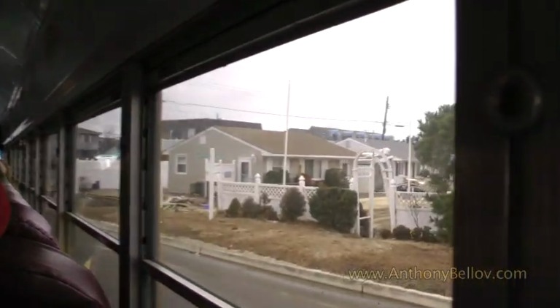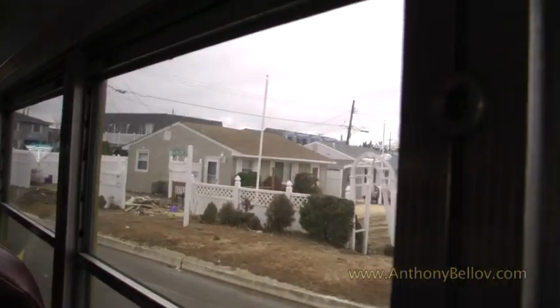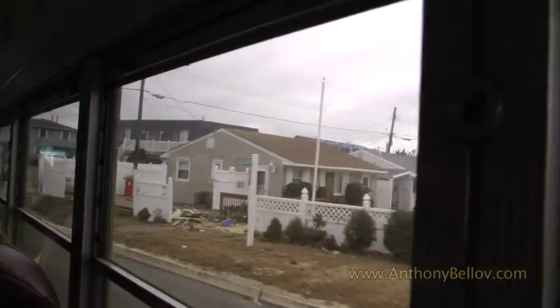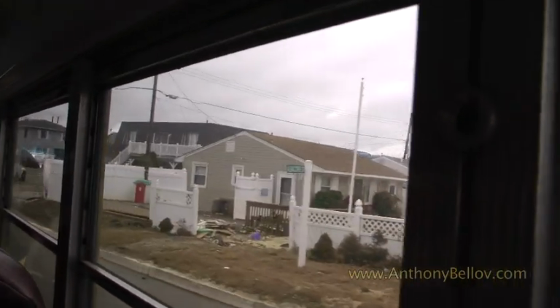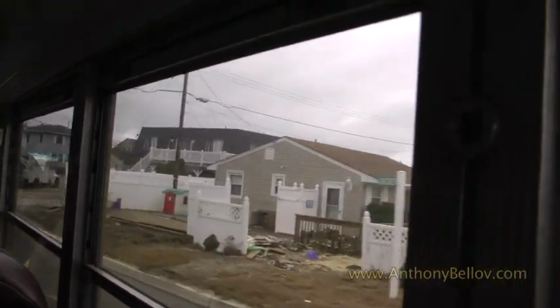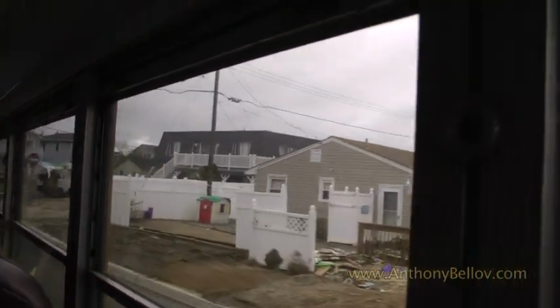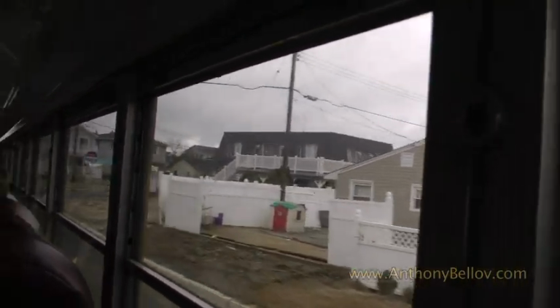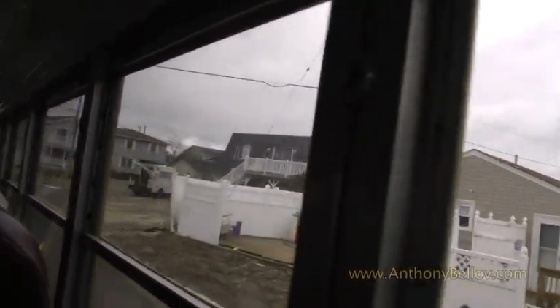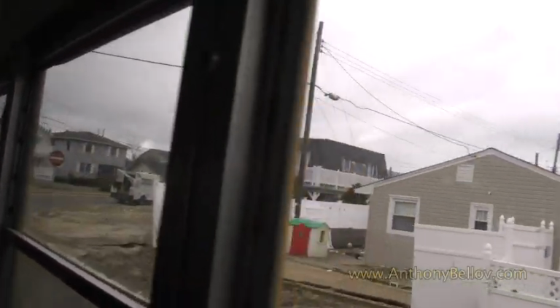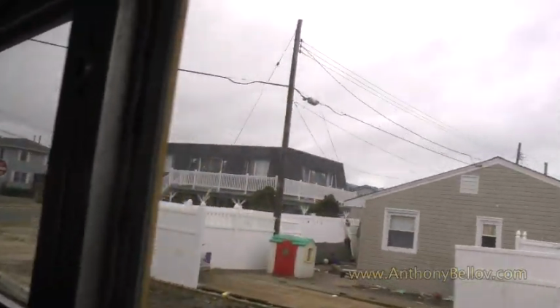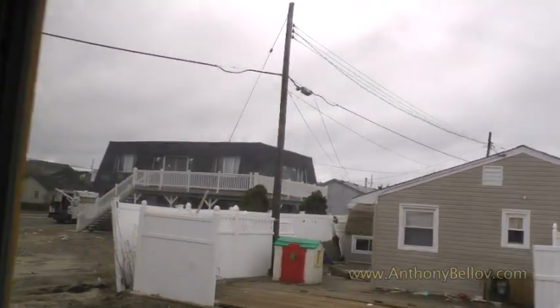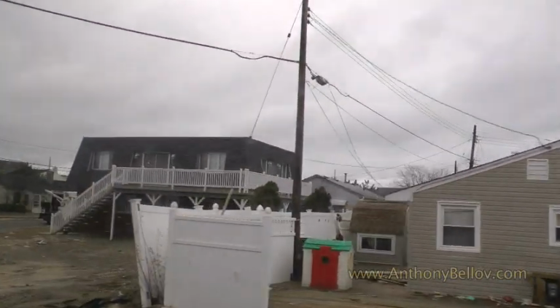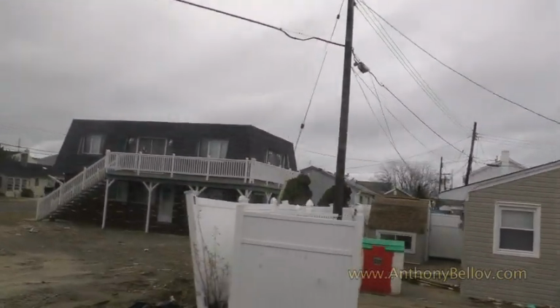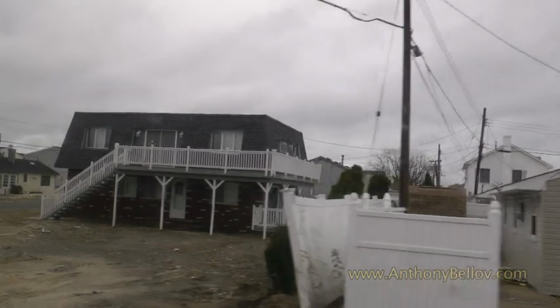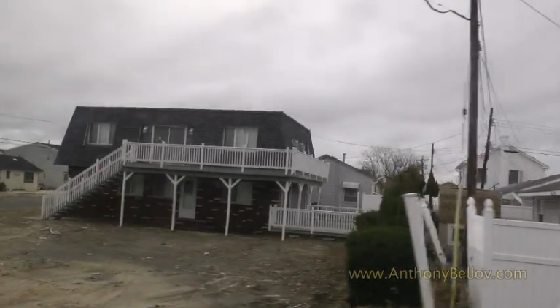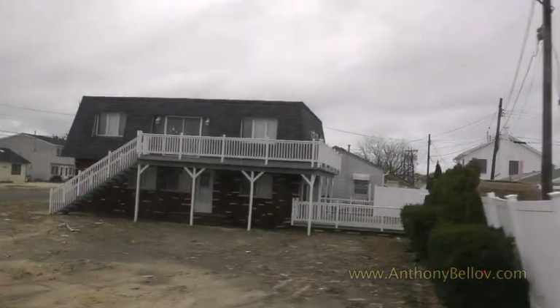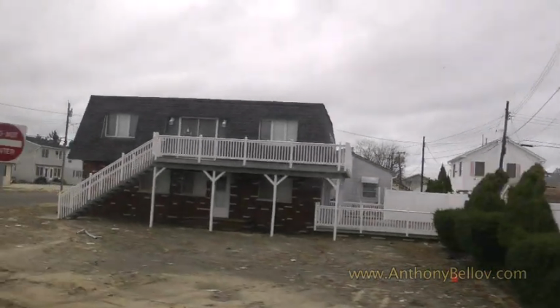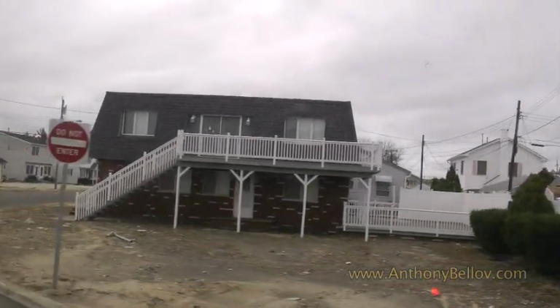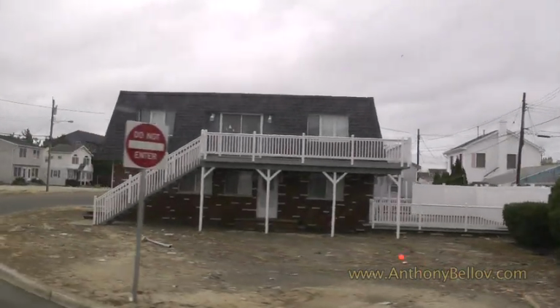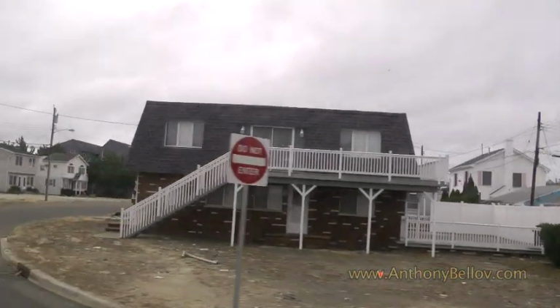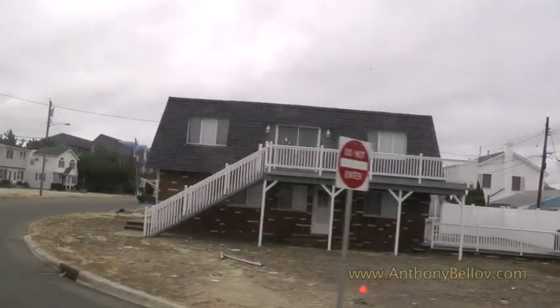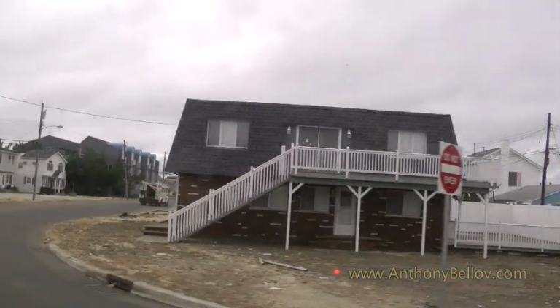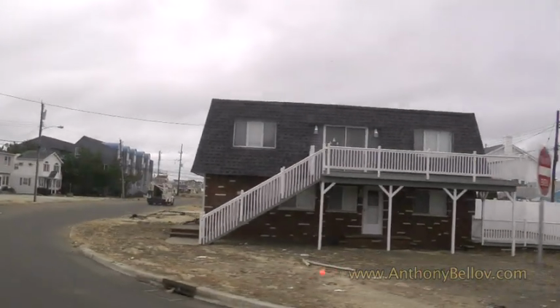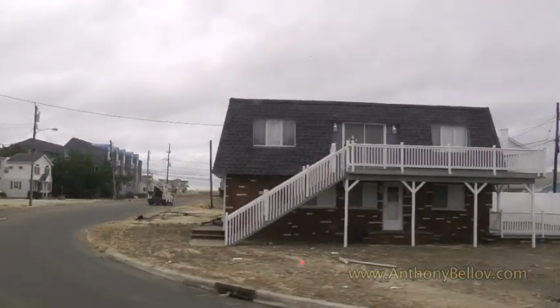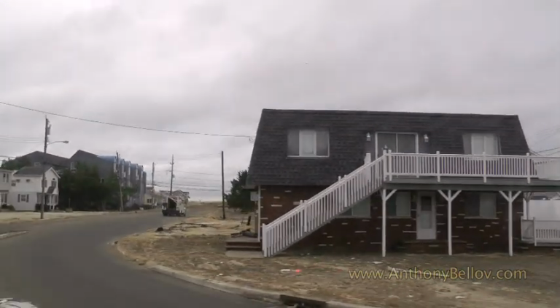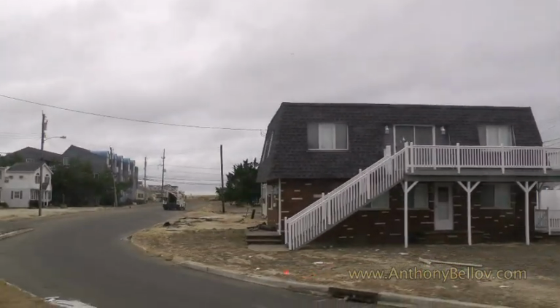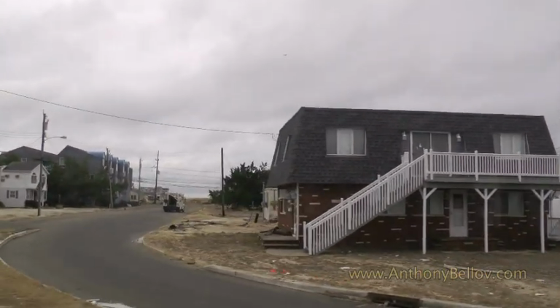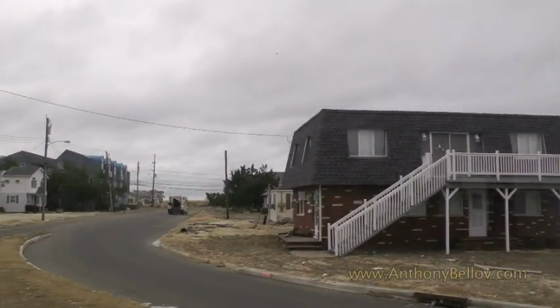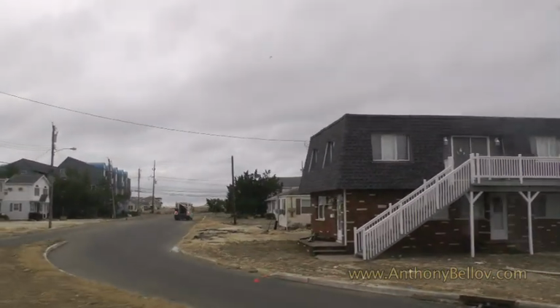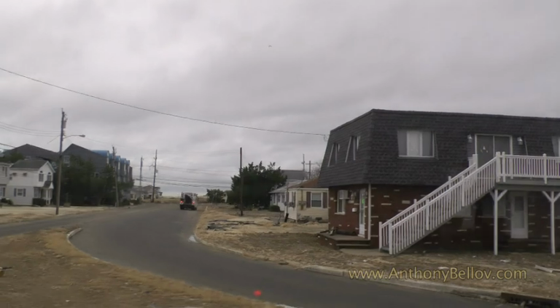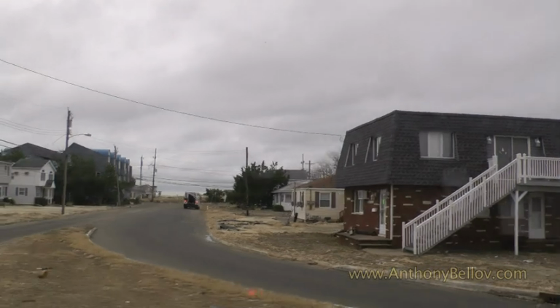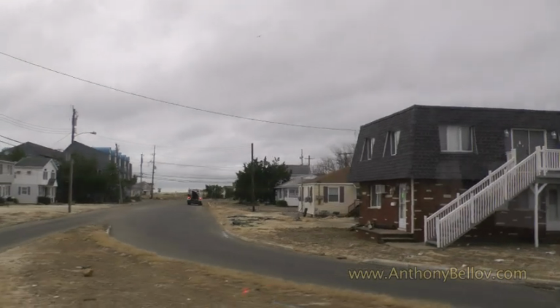If you look up to the ocean block here, you can see the significant amount that has washed away. Roughly half the ocean block of homes and structures were impacted during the storm.